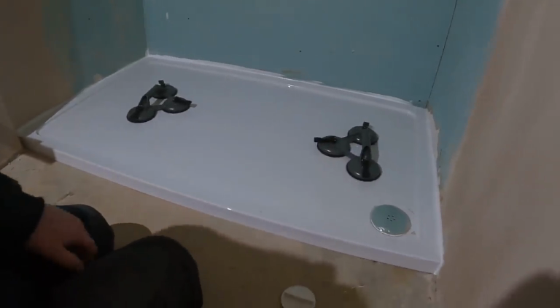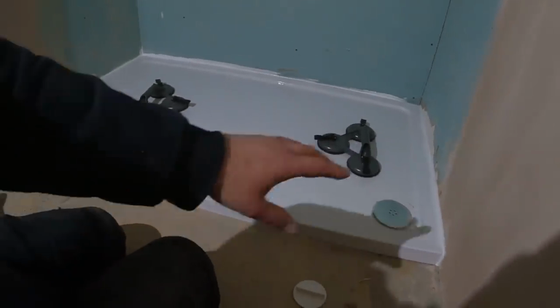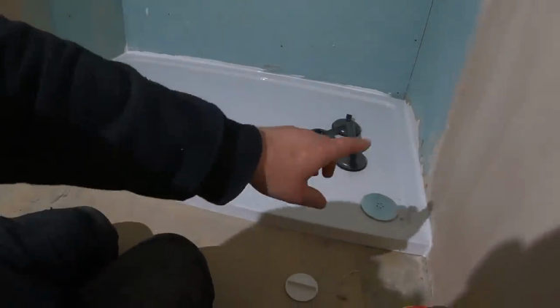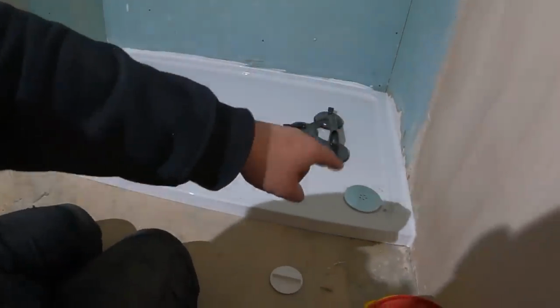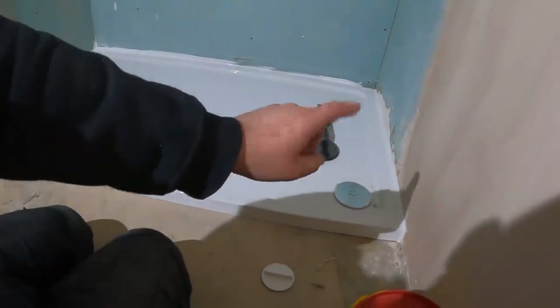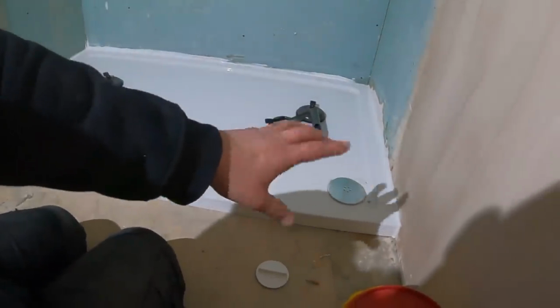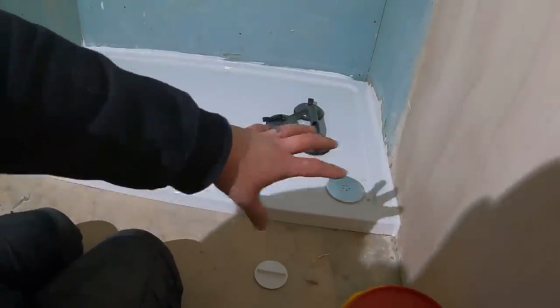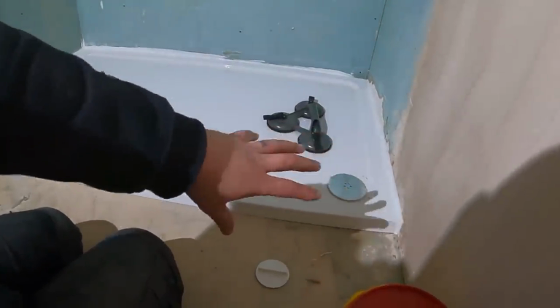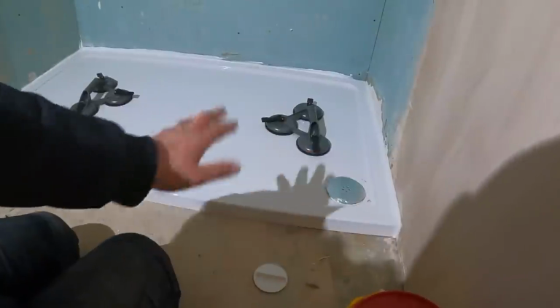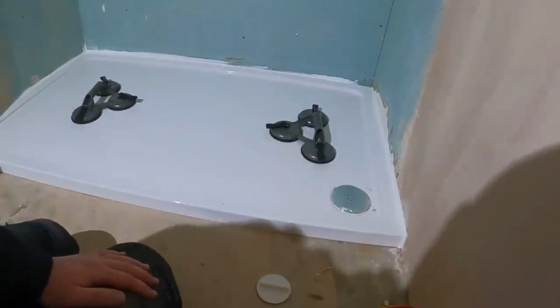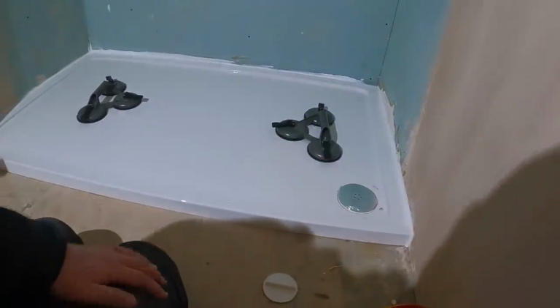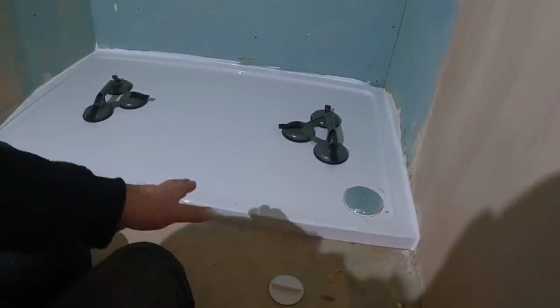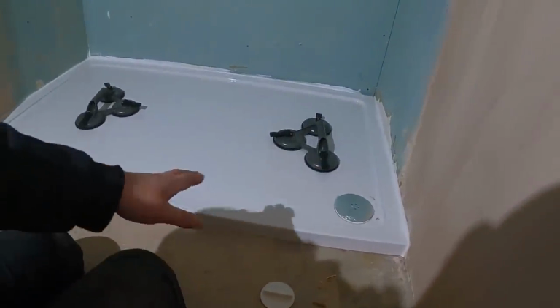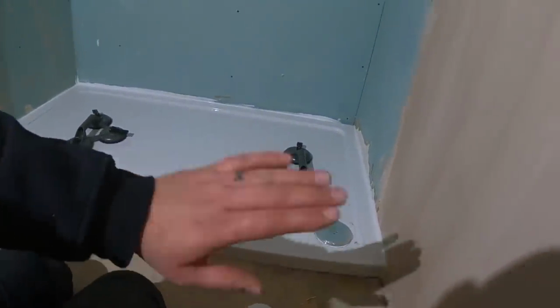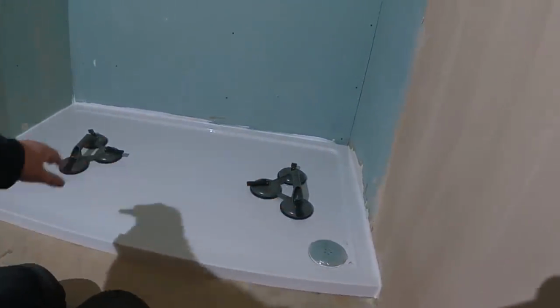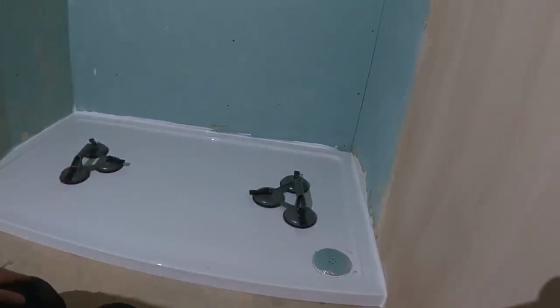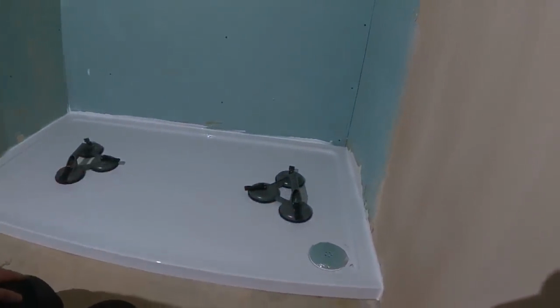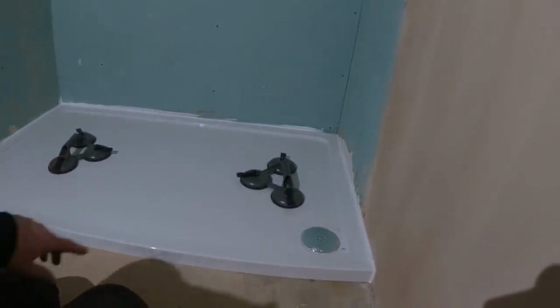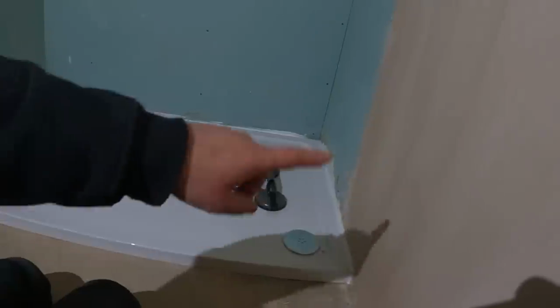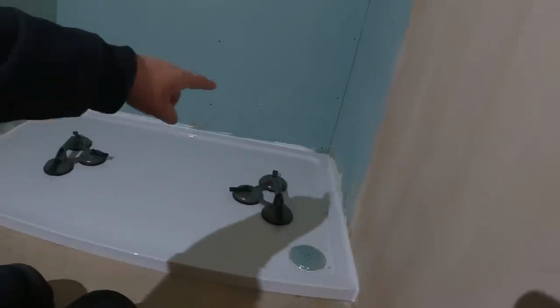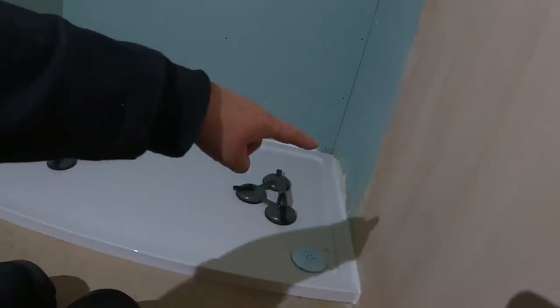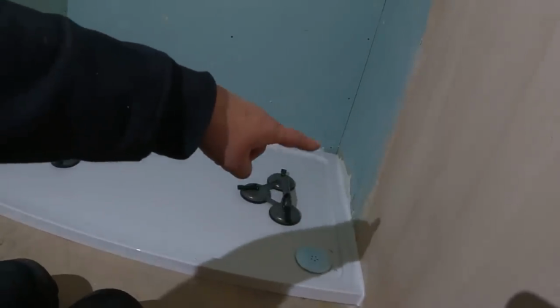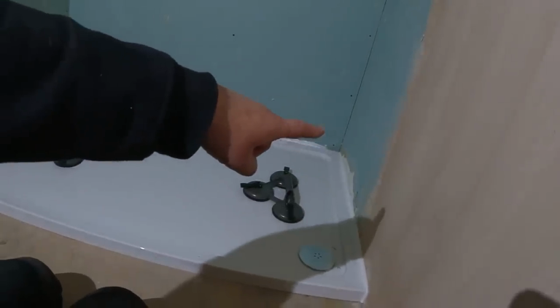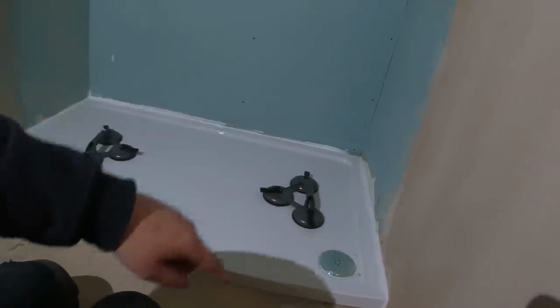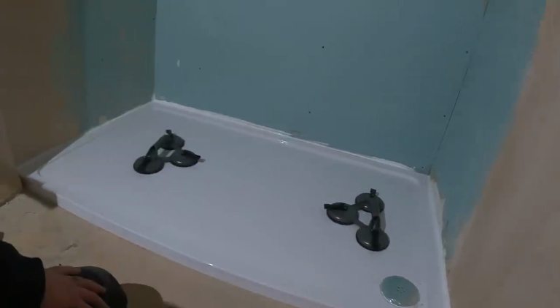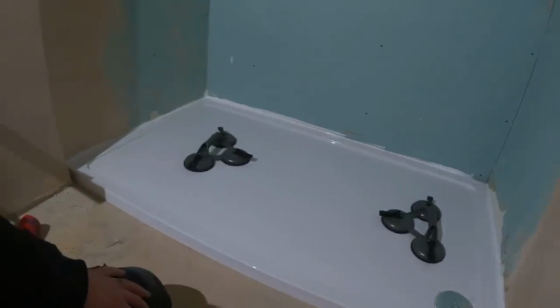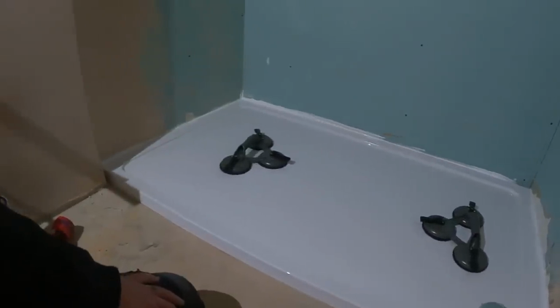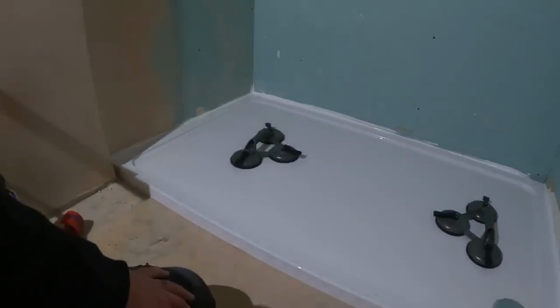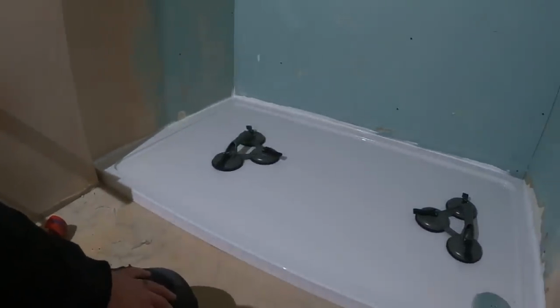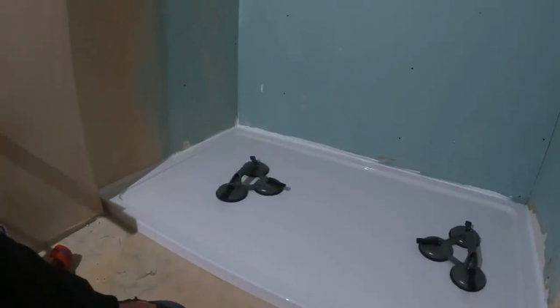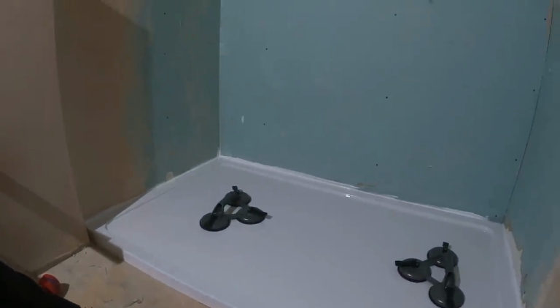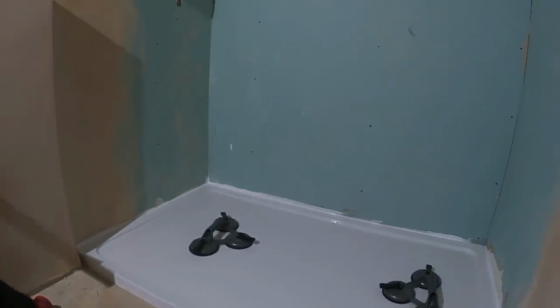That shower tray is in and sorted — it weren't too bad in the end. As long as you set that trap exactly where it's got to go, you shouldn't have any issues. The floor was level, I put a level across the tray, everything's fine. We've sealed it in, just got a little bit more to go in there. It's the job done — Terry can get on tiling it now.